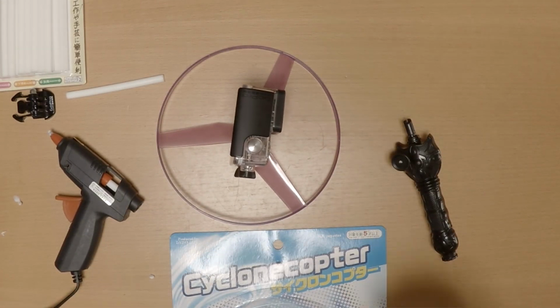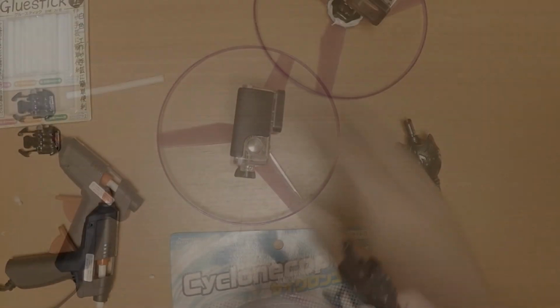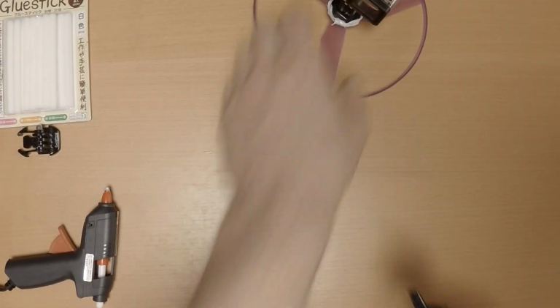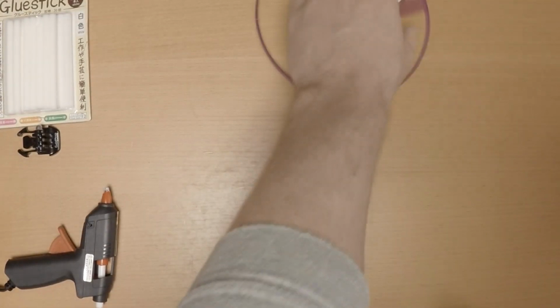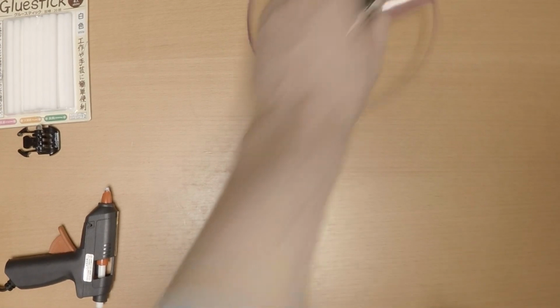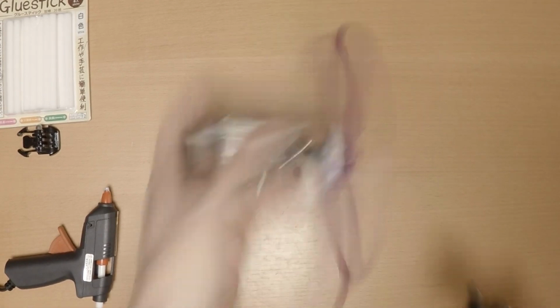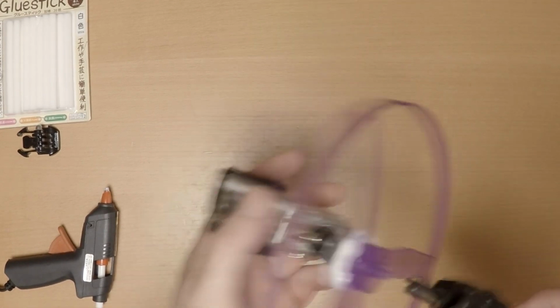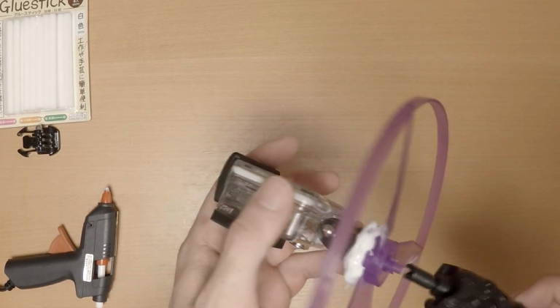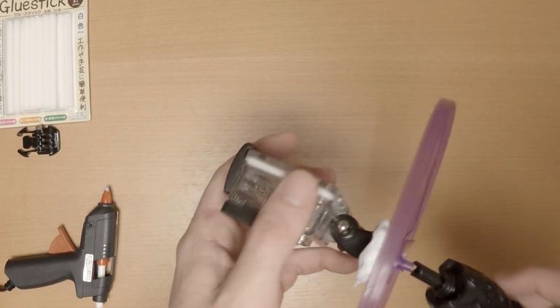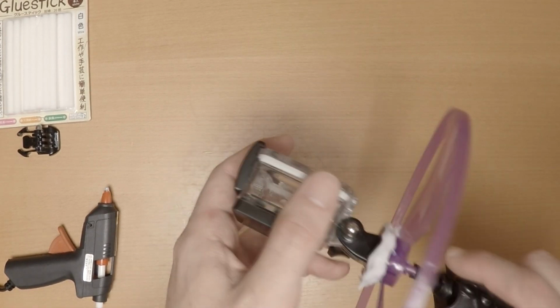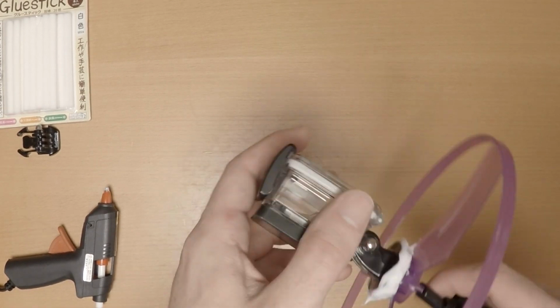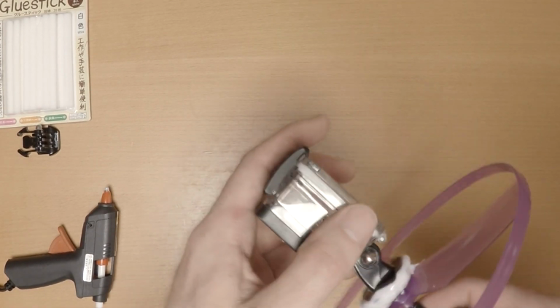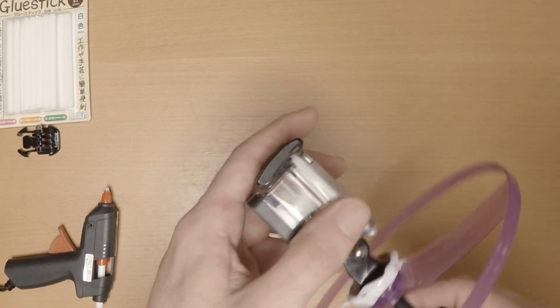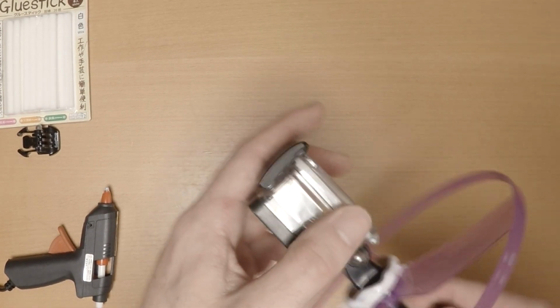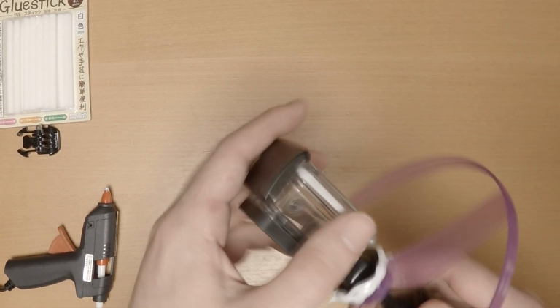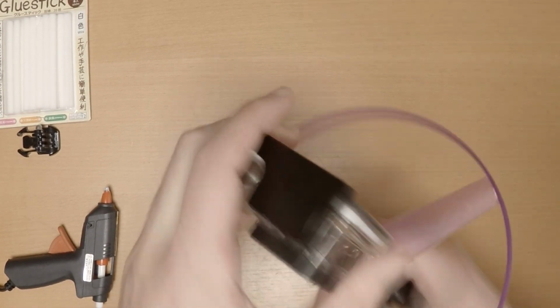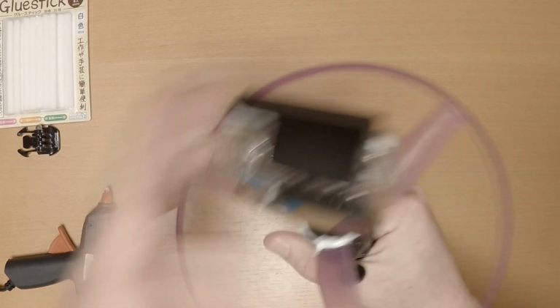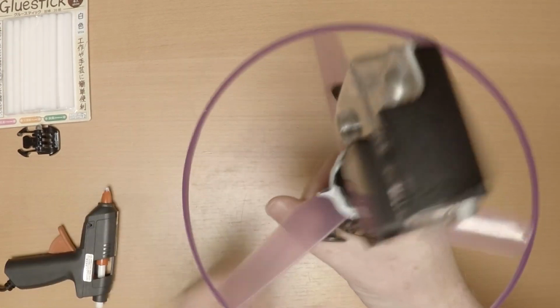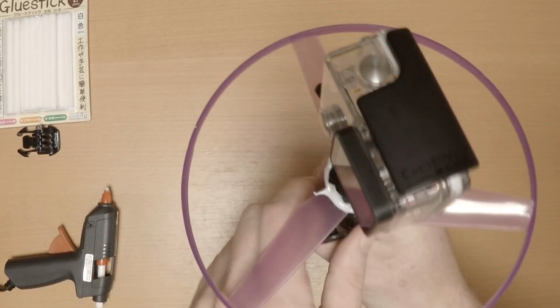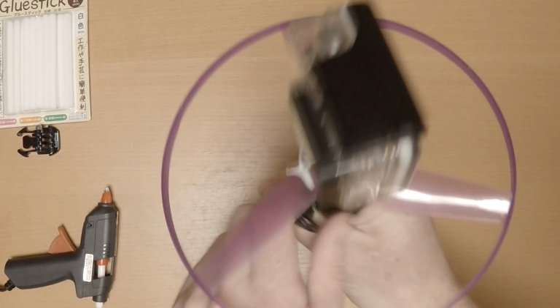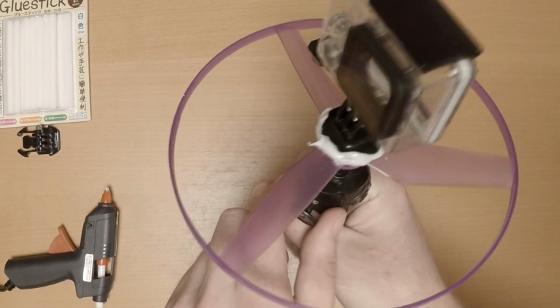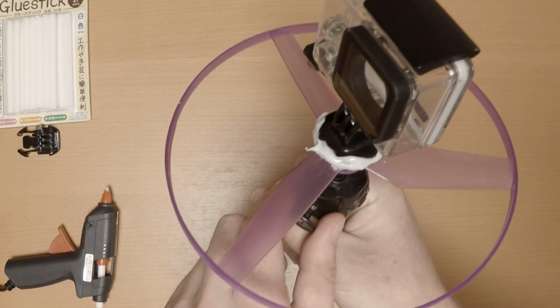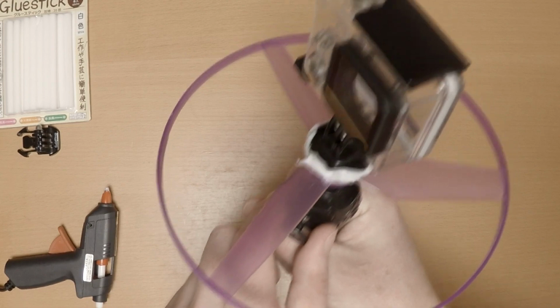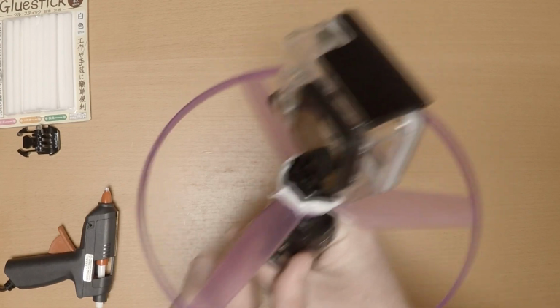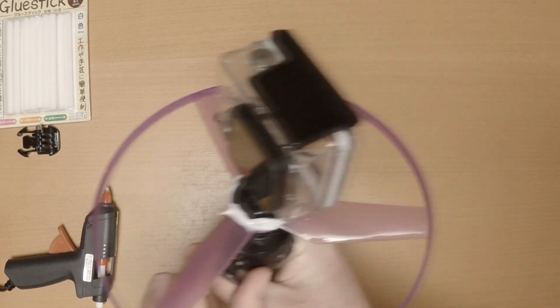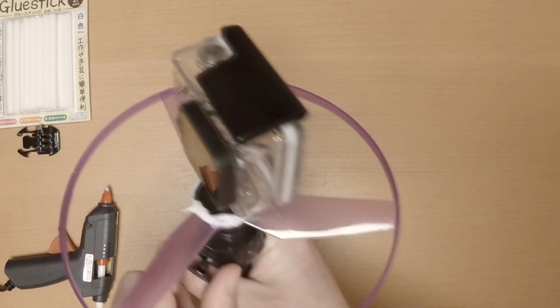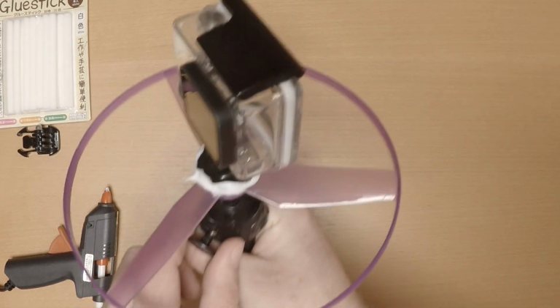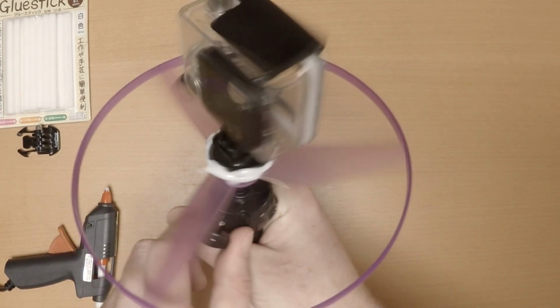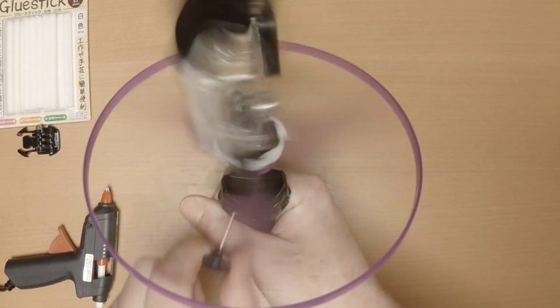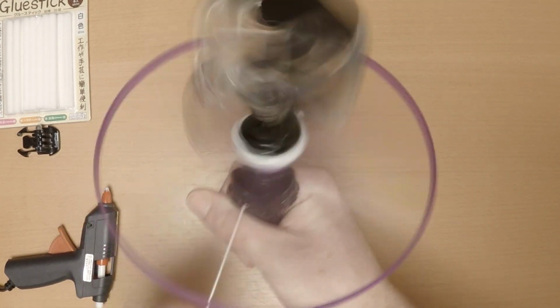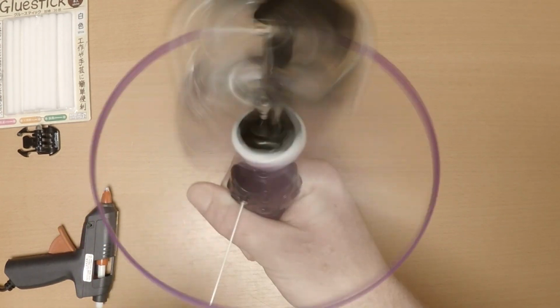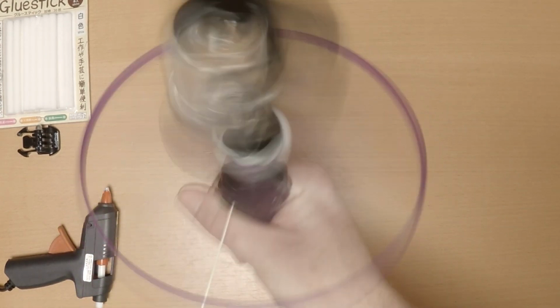To operate your drone all you need to do is attach your drone into the hand-powered power pack and pull the string to launch it and hopefully get some nice aerial footage.